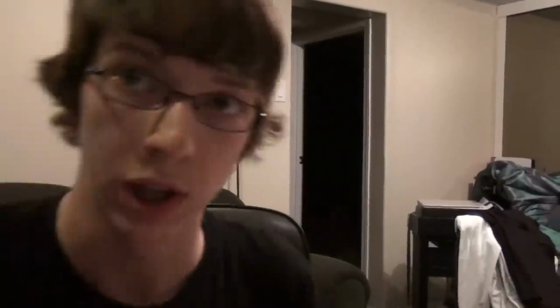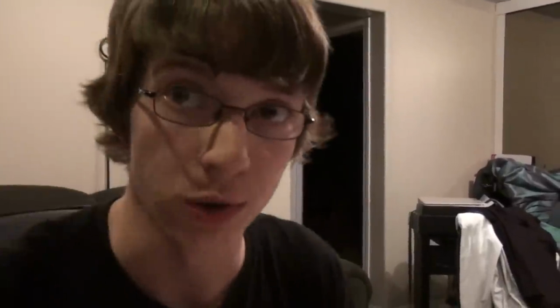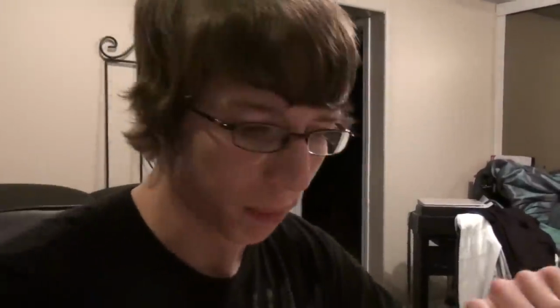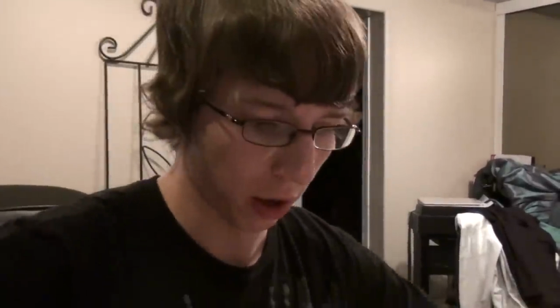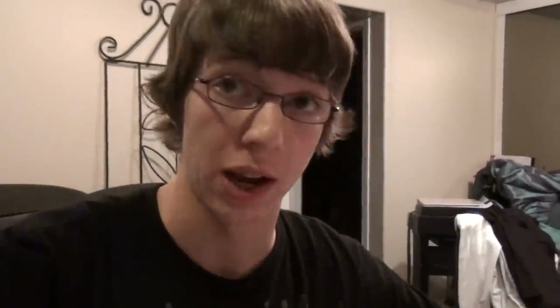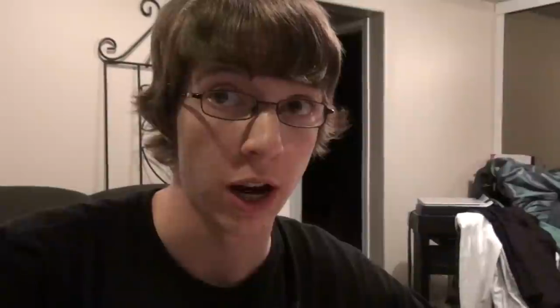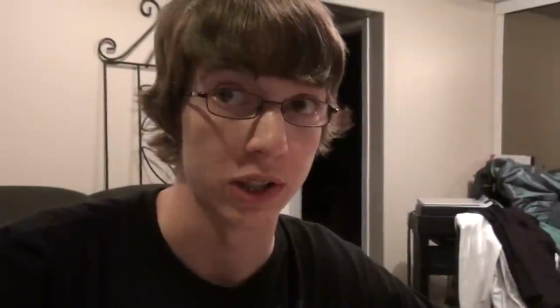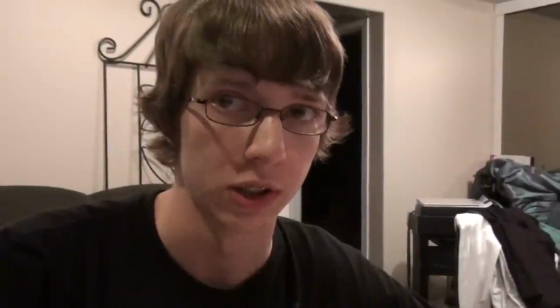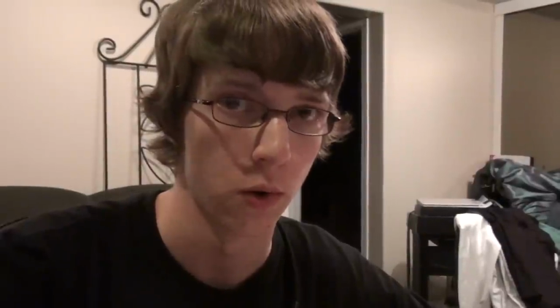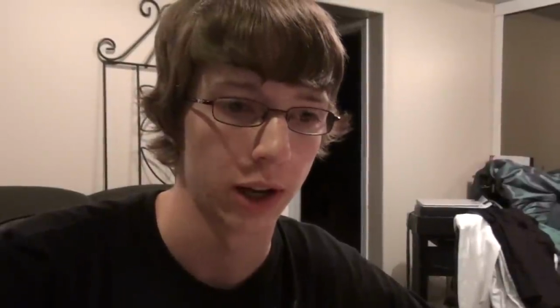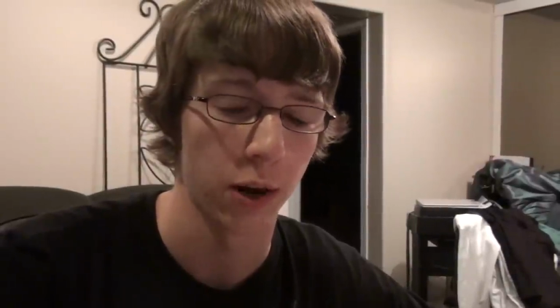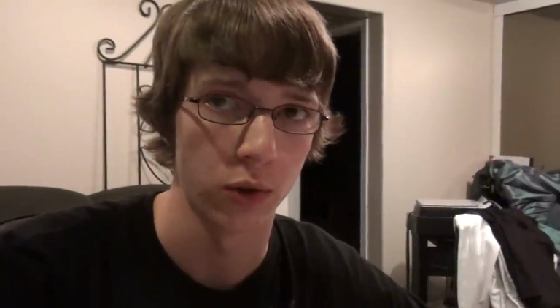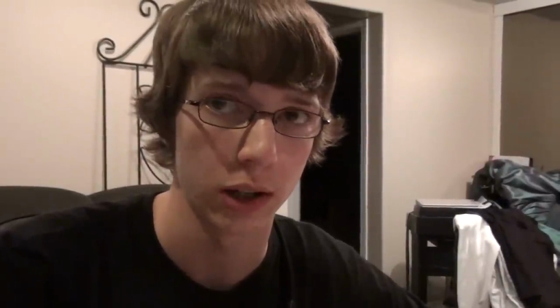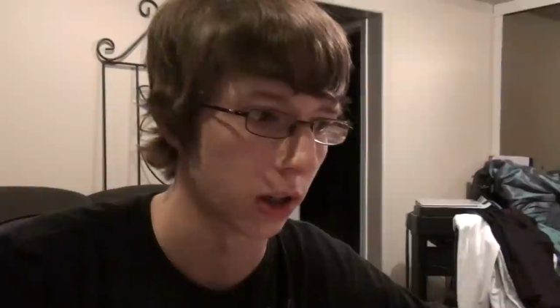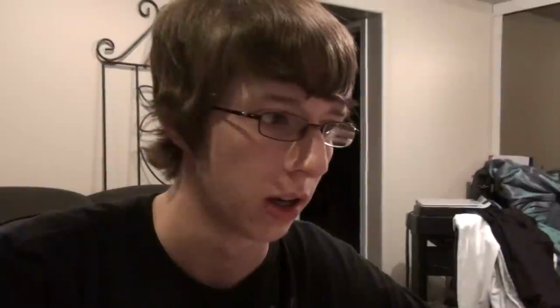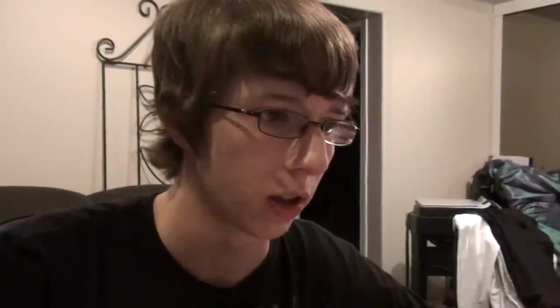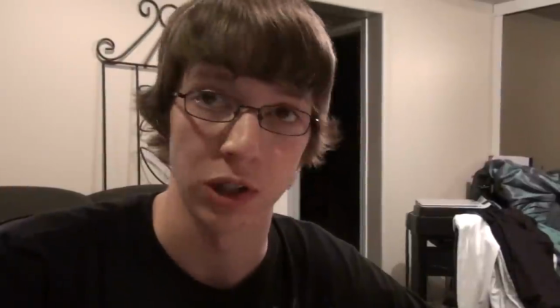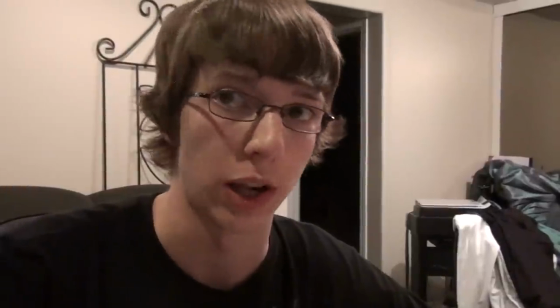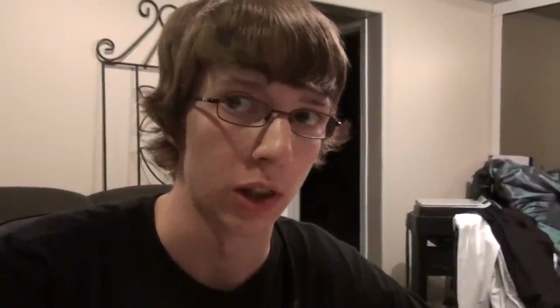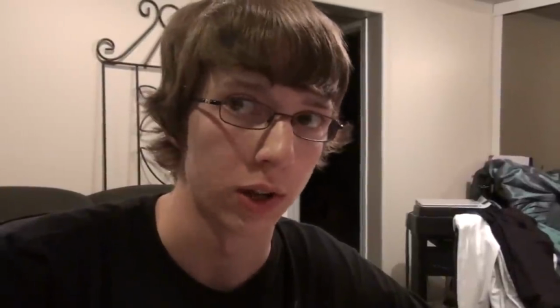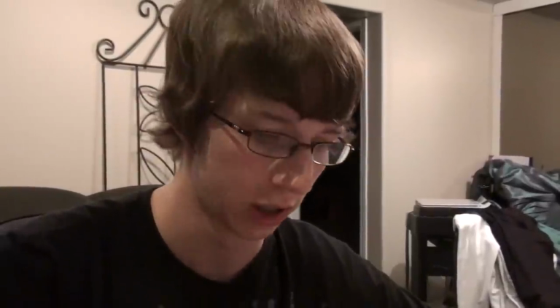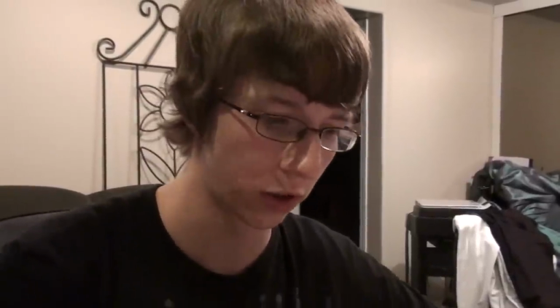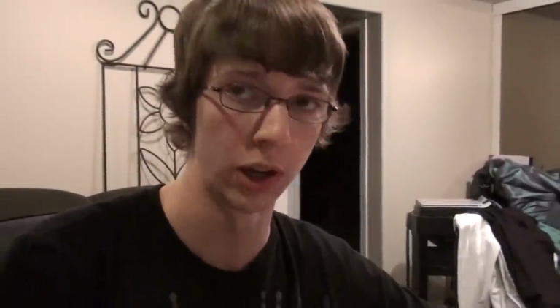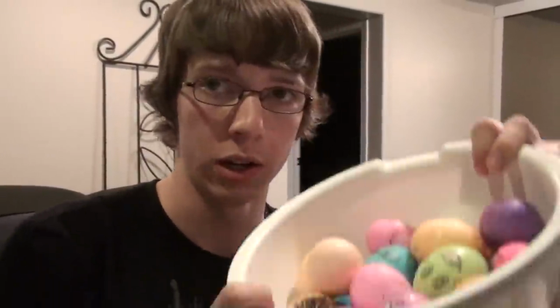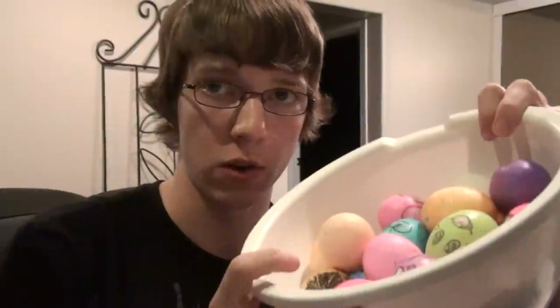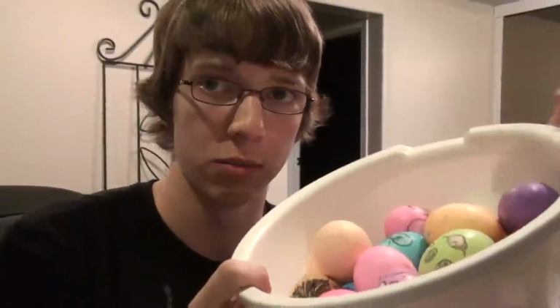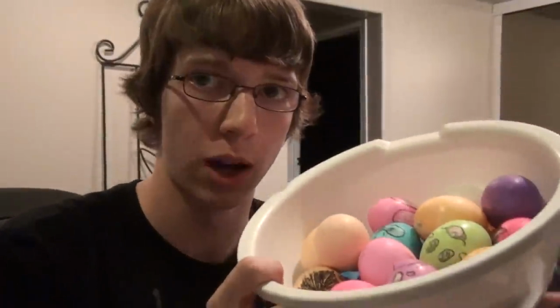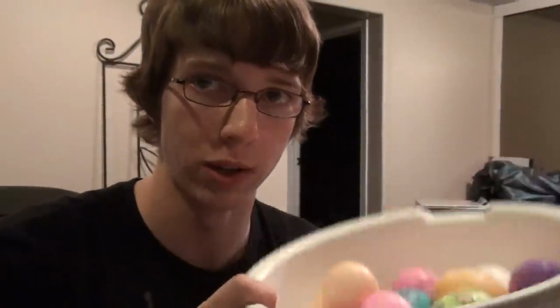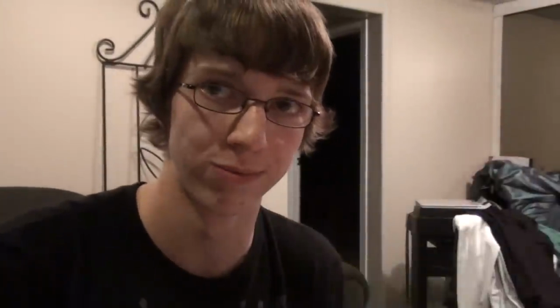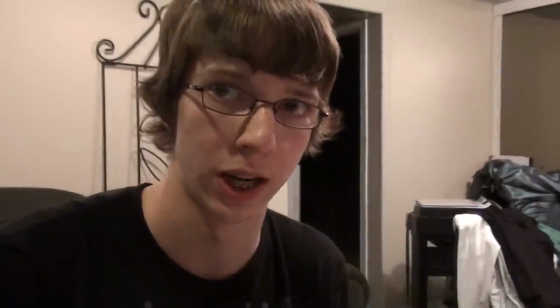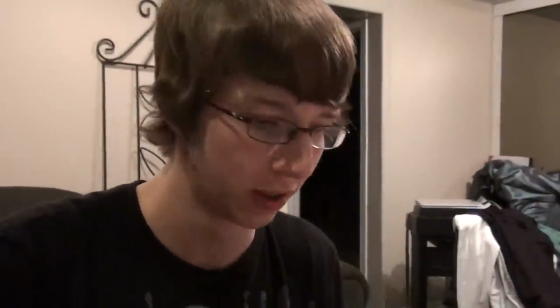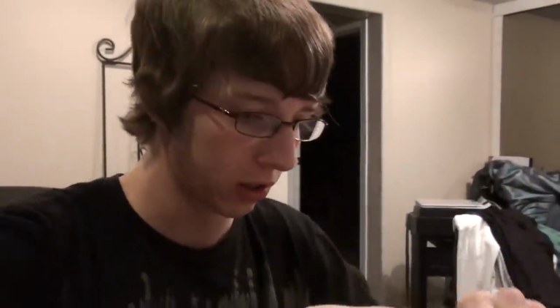Evening YouTube. I realize I haven't made anything recently, so I decided I would show you guys just a little something to show you that I'm still alive. Here are some of the Easter eggs I made today.